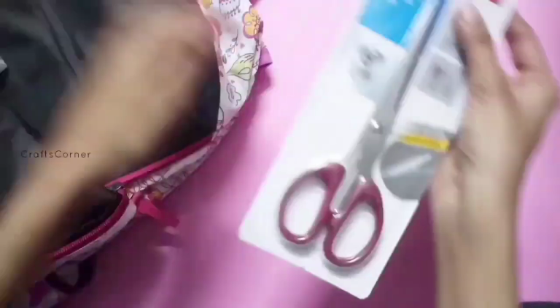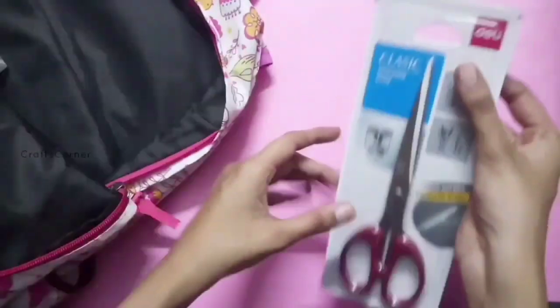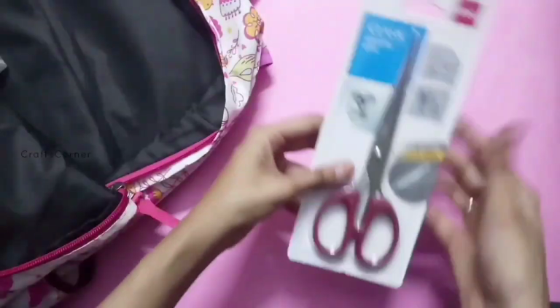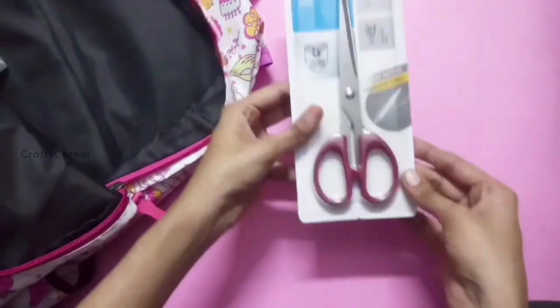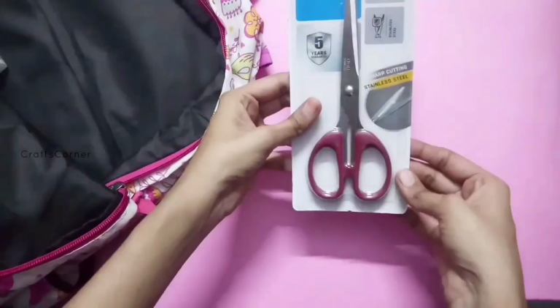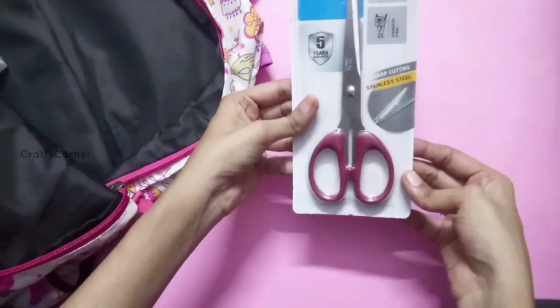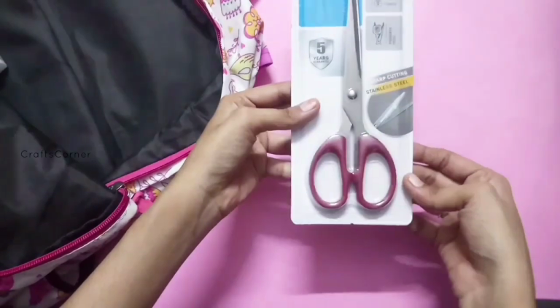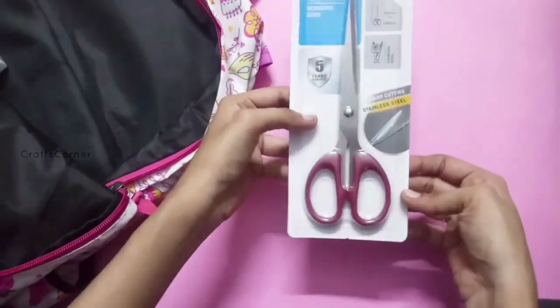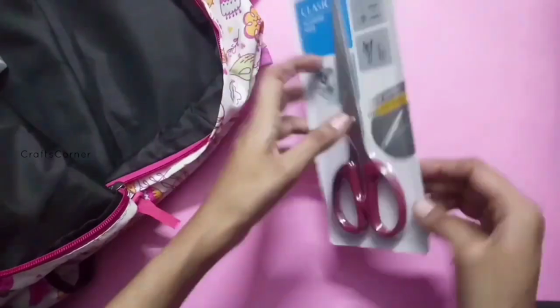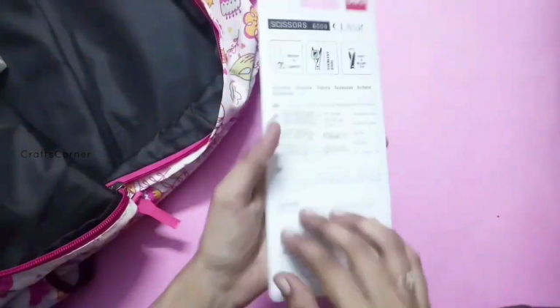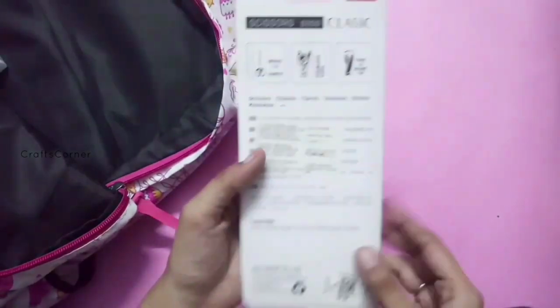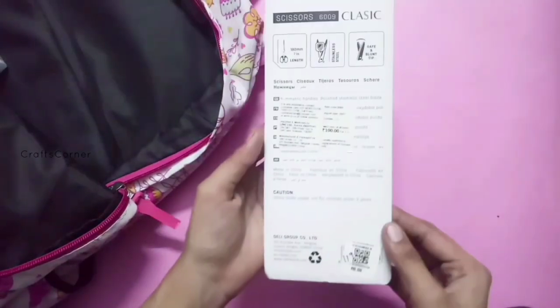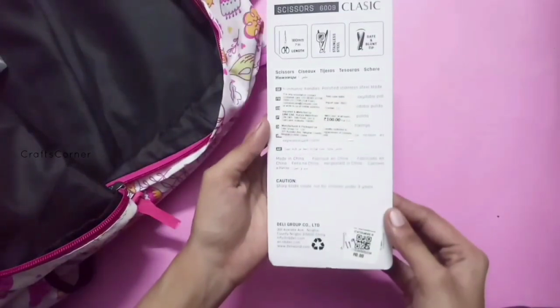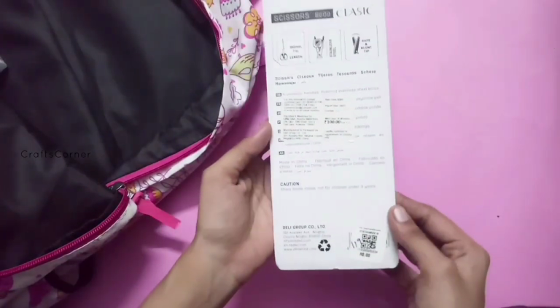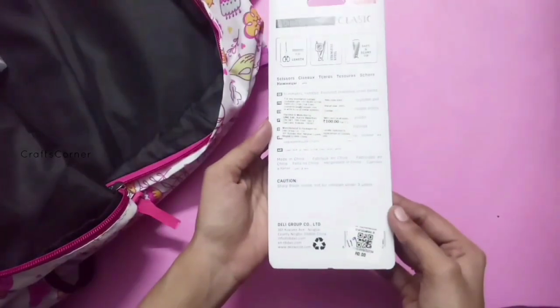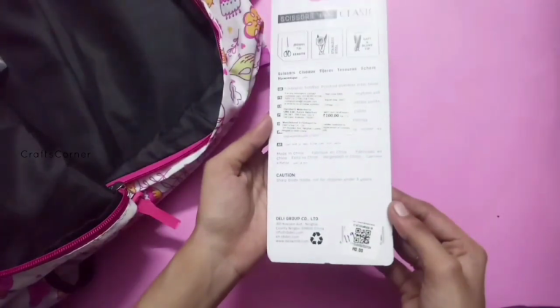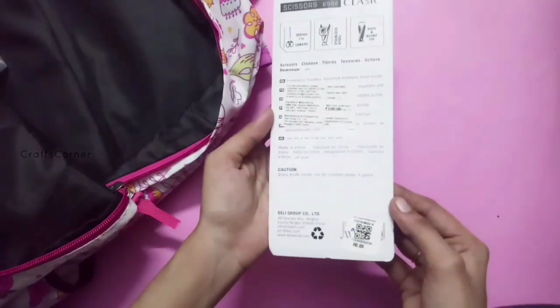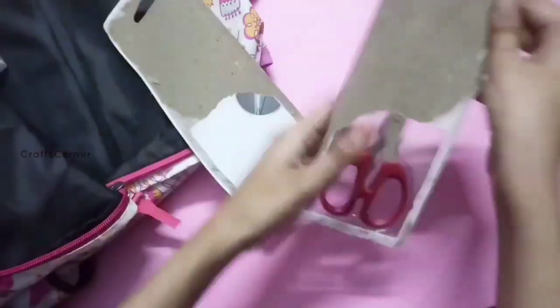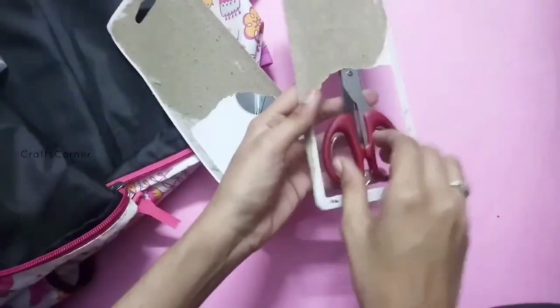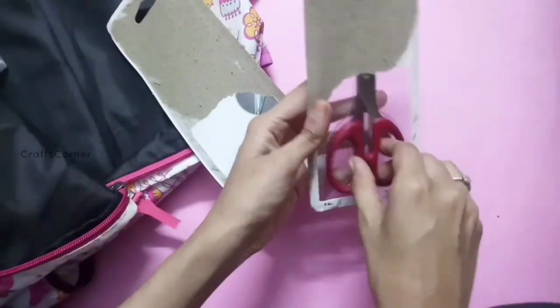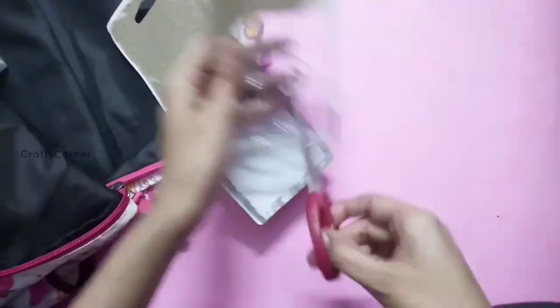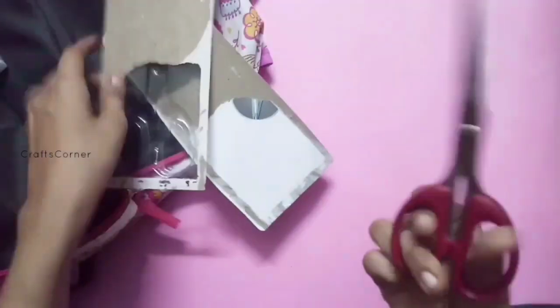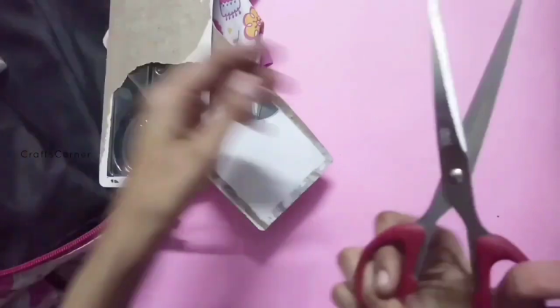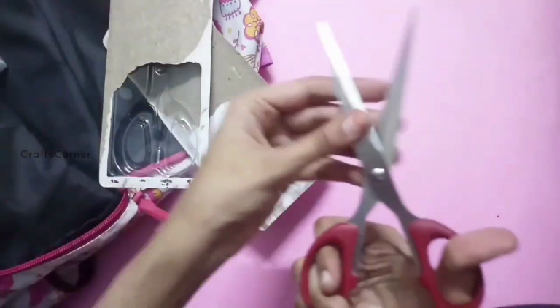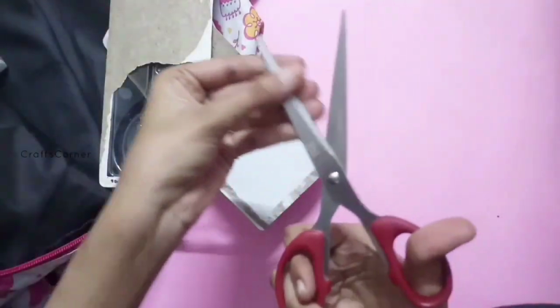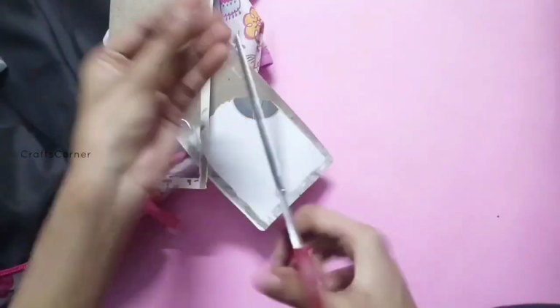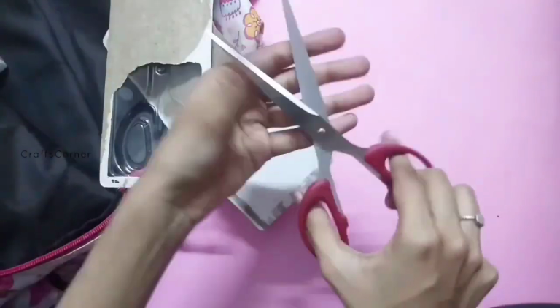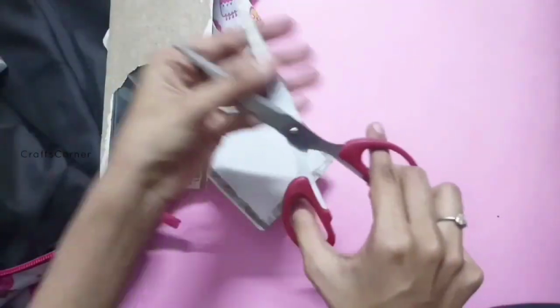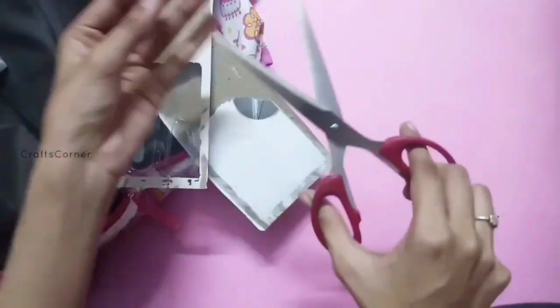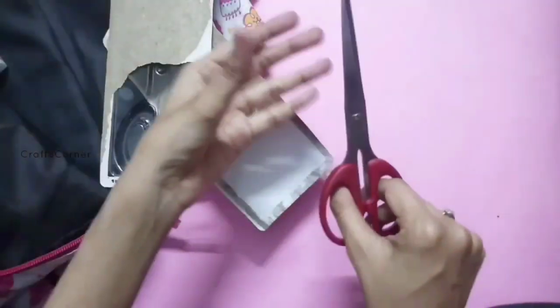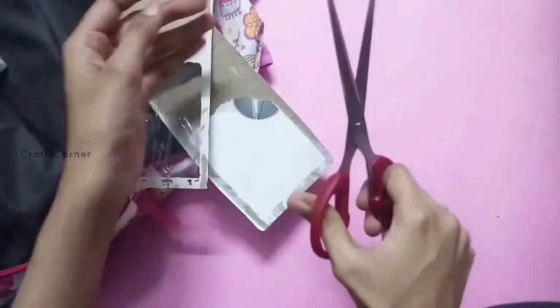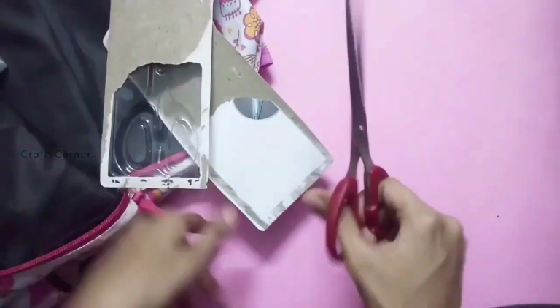It is a green scissor. We use a new scissor. The rate is 80.